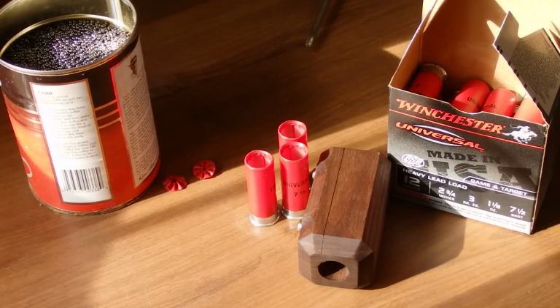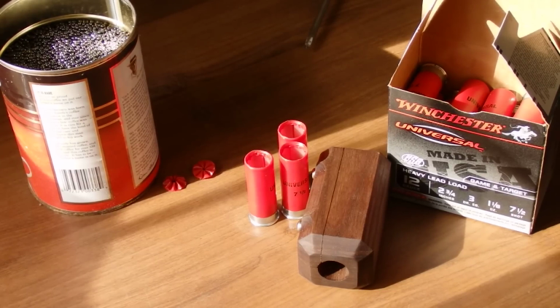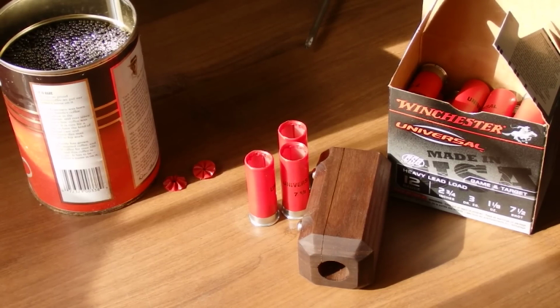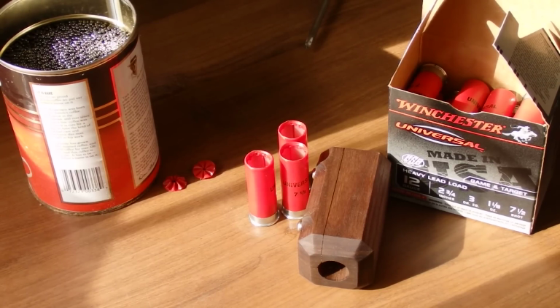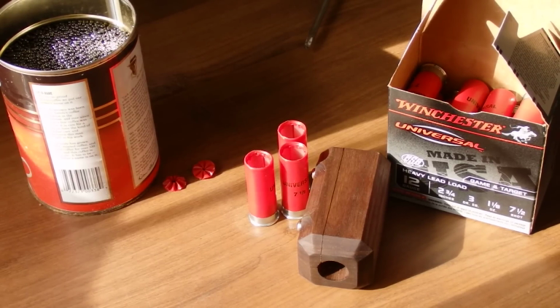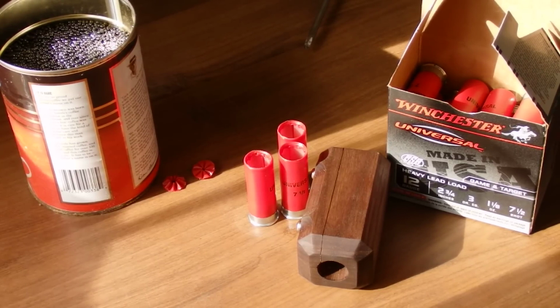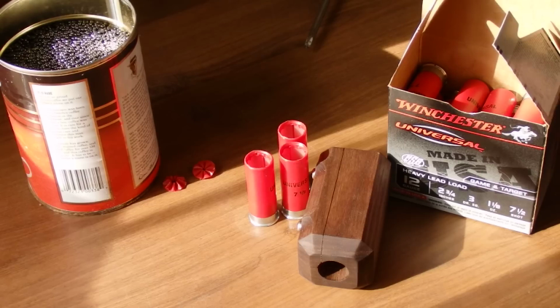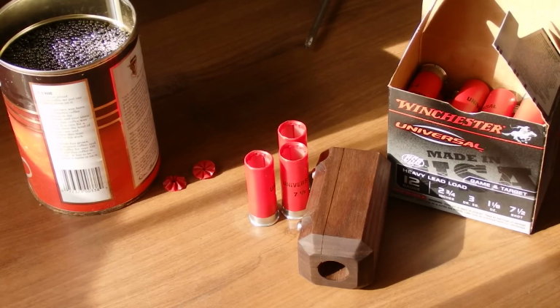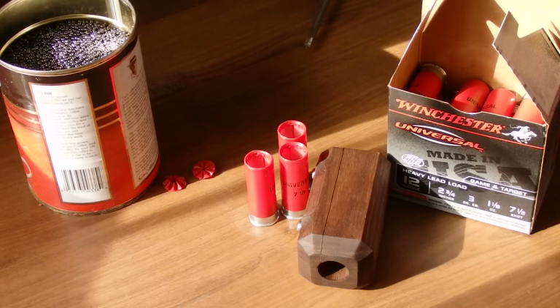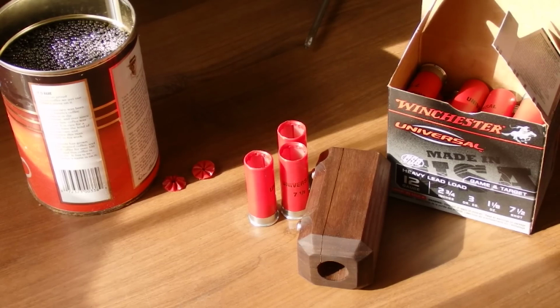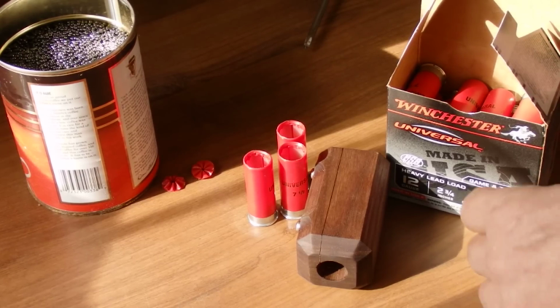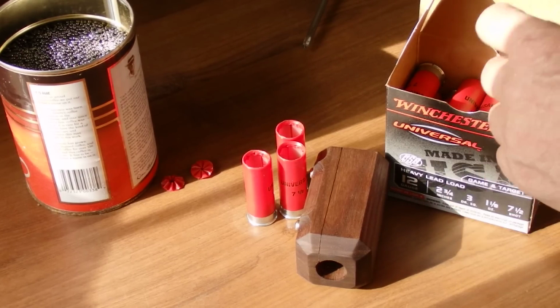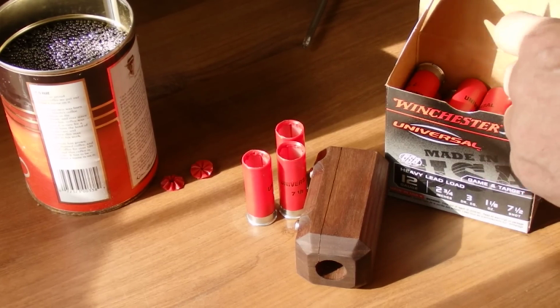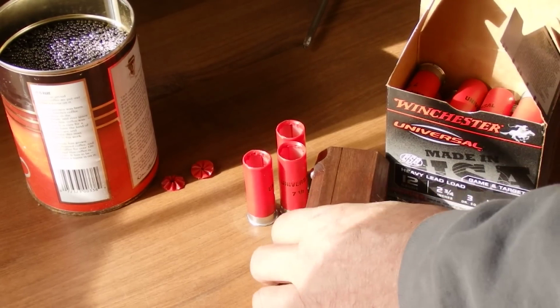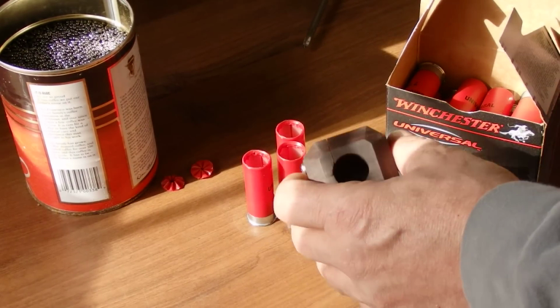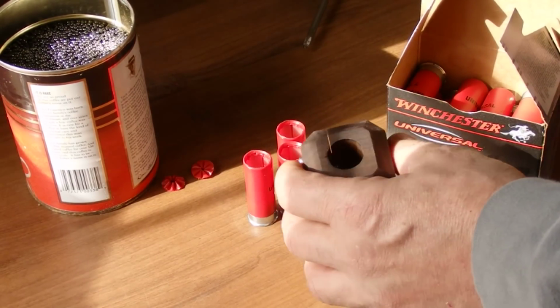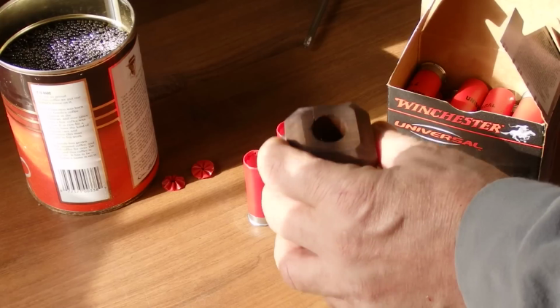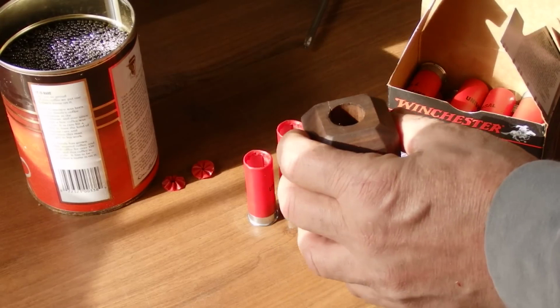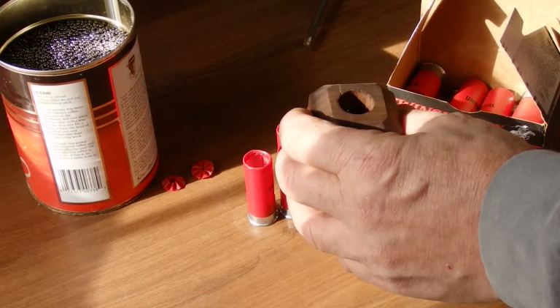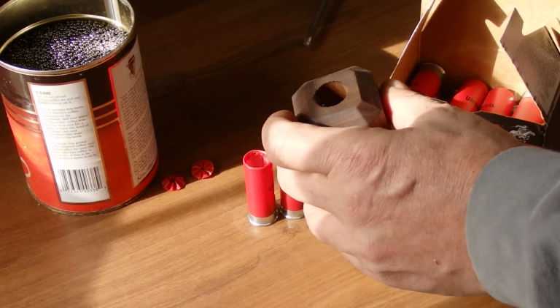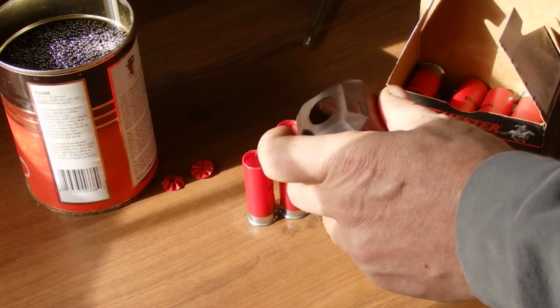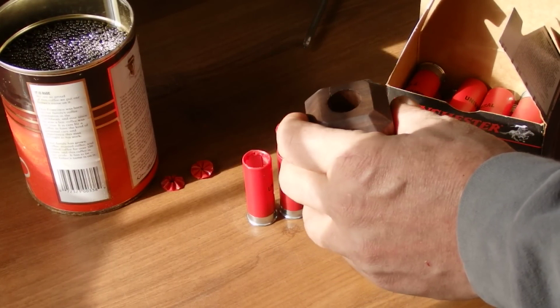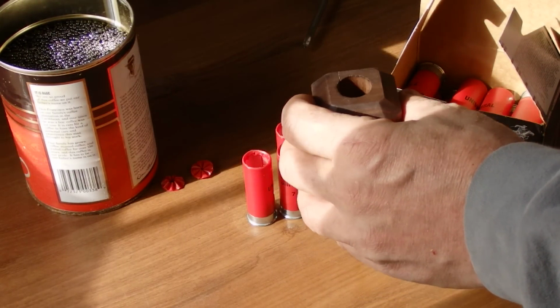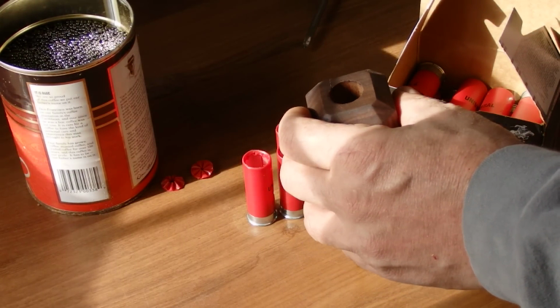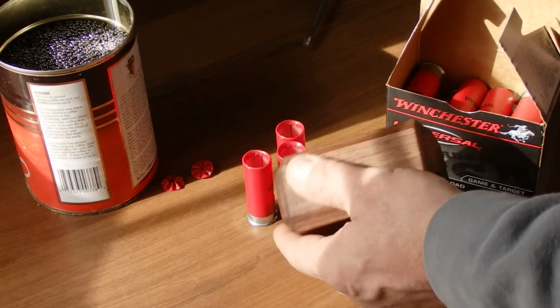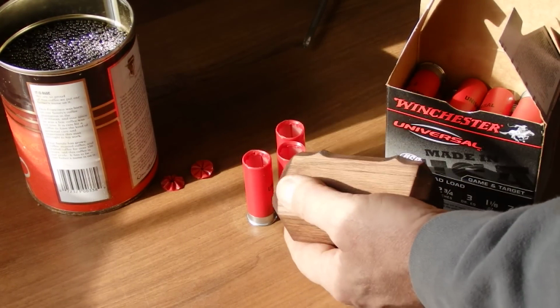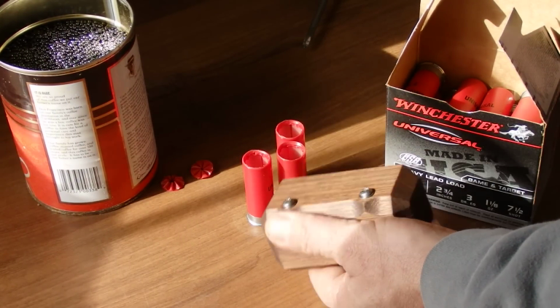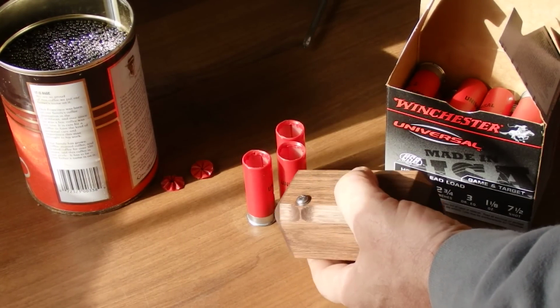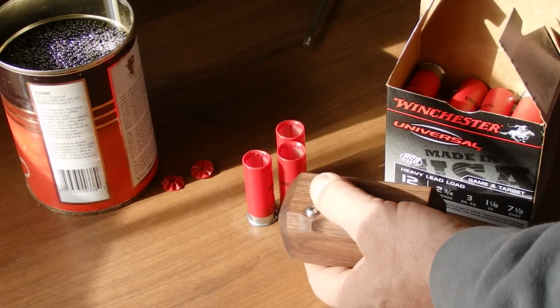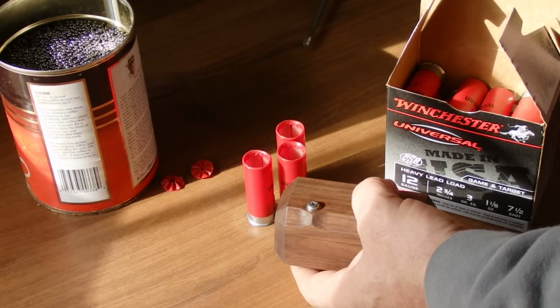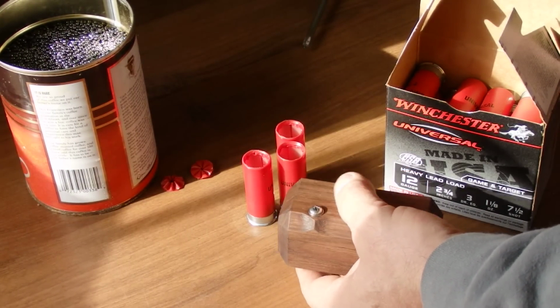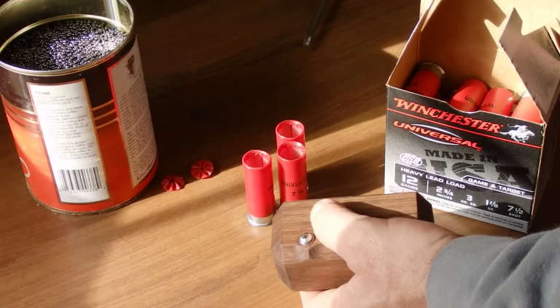Hey, wax slug enthusiasts, shotgunners, target shooters, people that like cheap ammunition, do-it-yourselfers, preppers — all you guys out there have been buying the heck out of this tool since I came up with it.